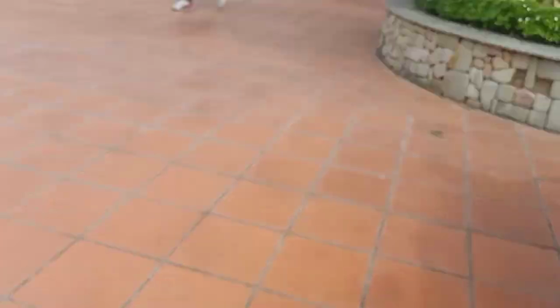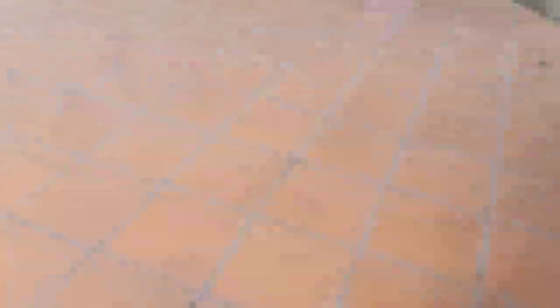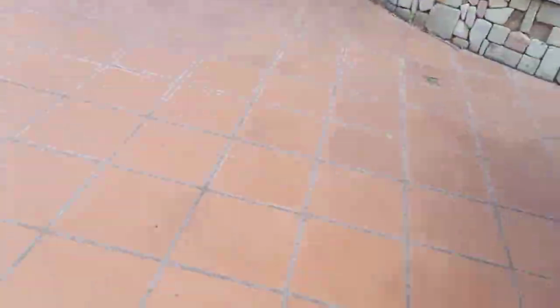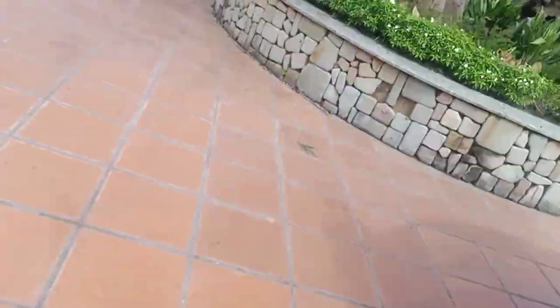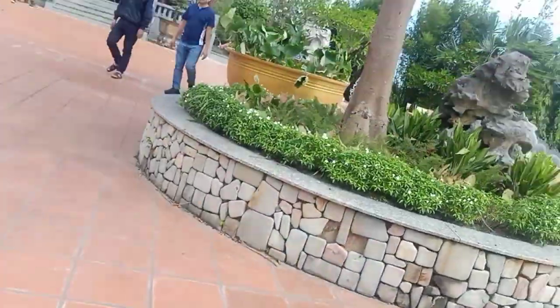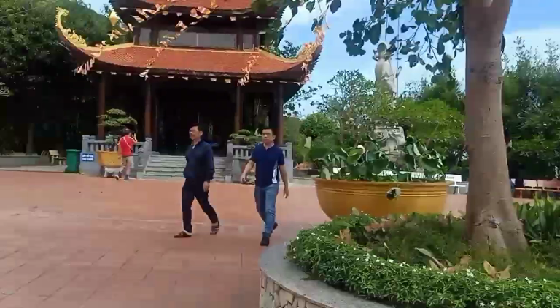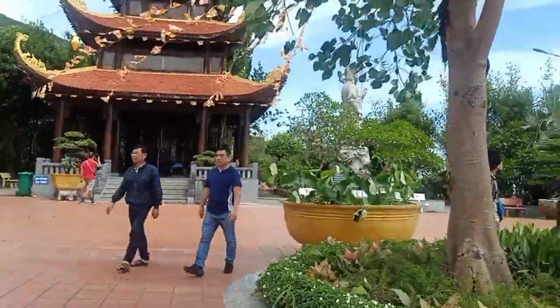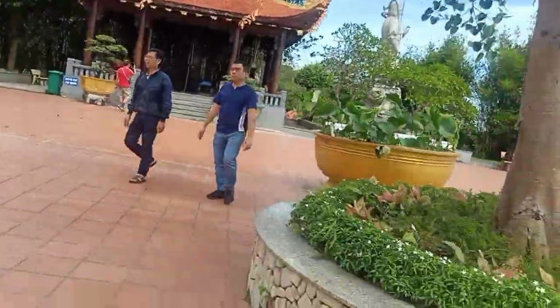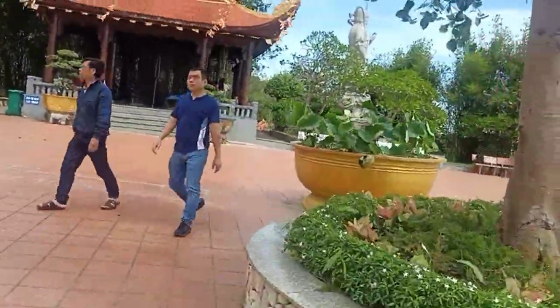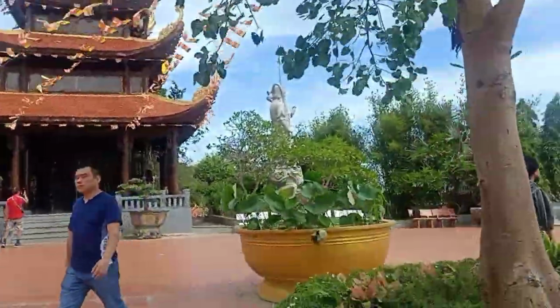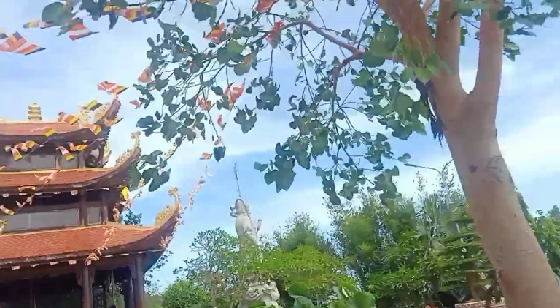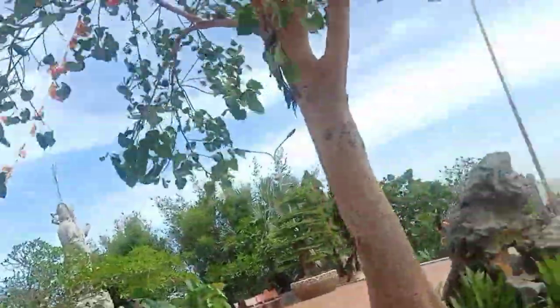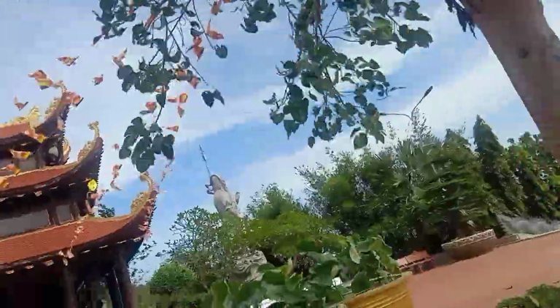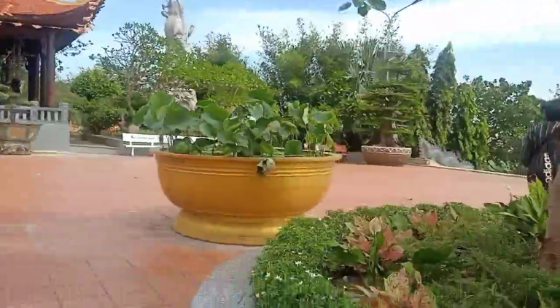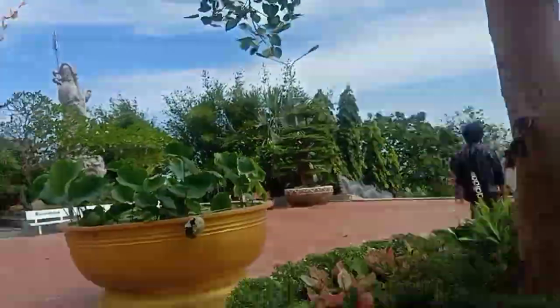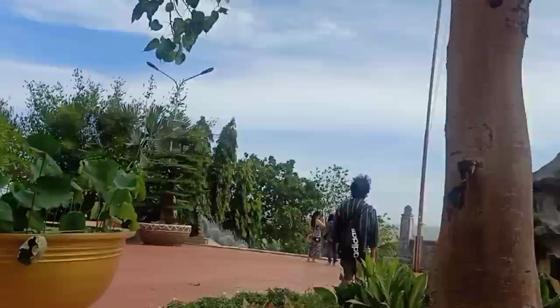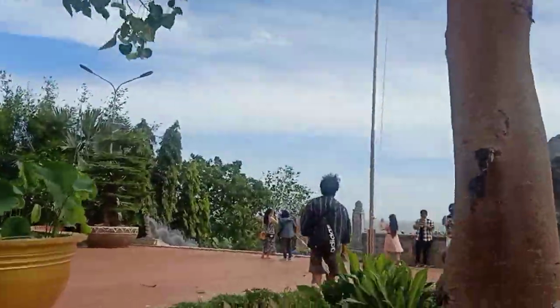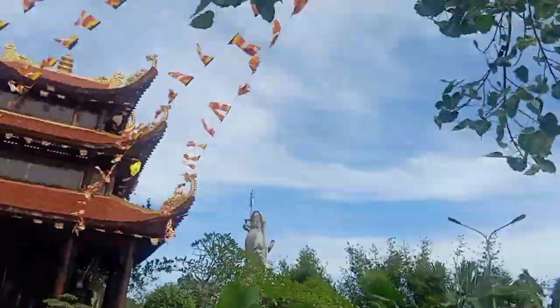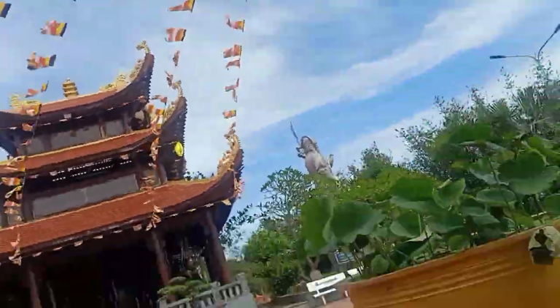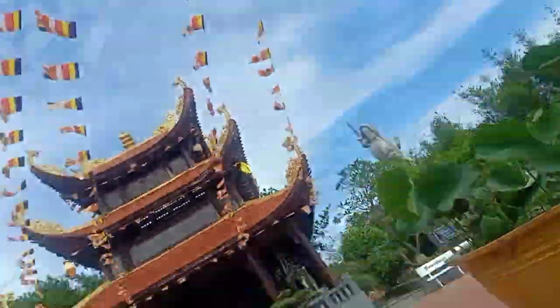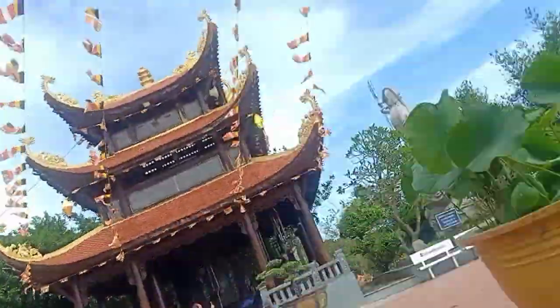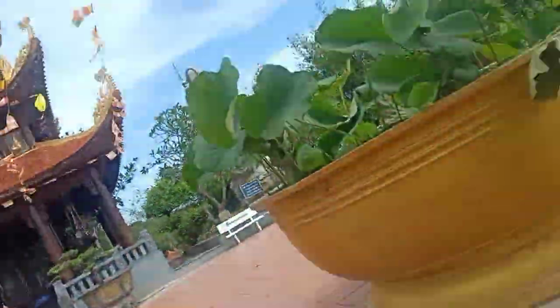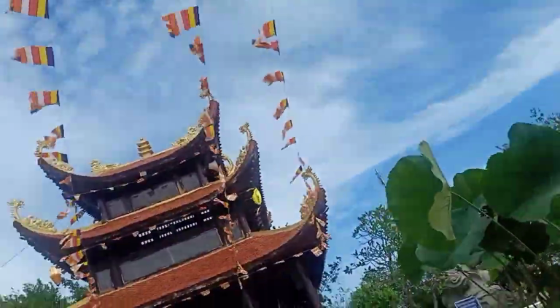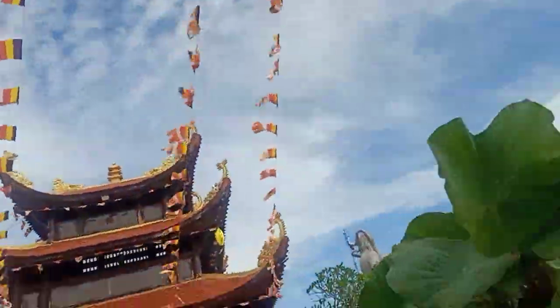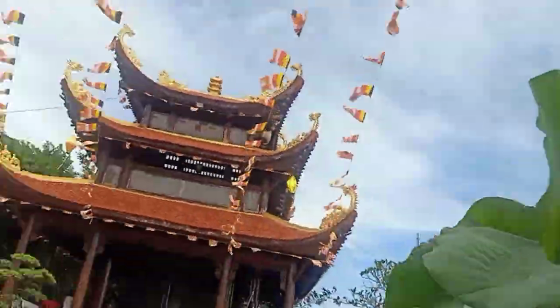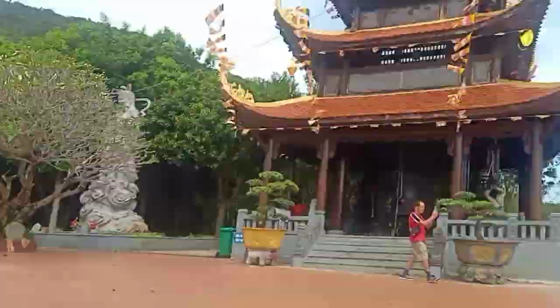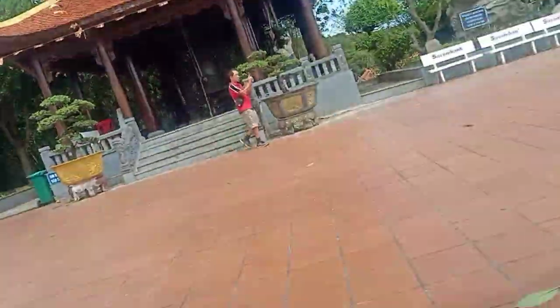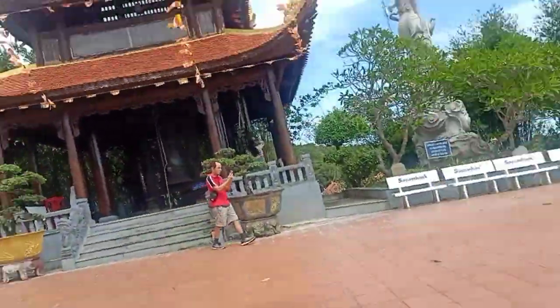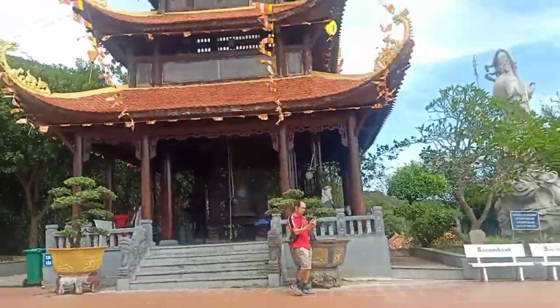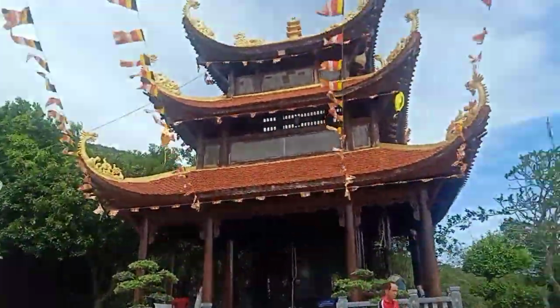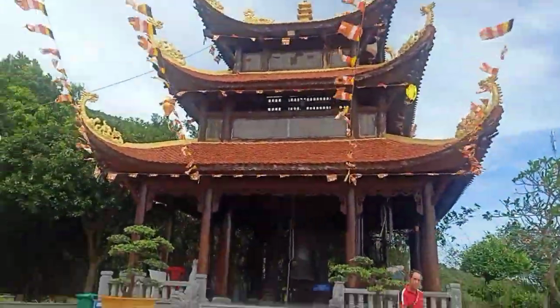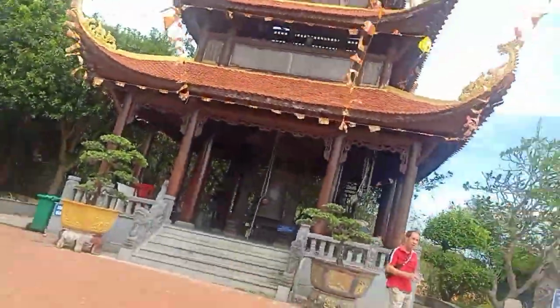I'm literally blowing away the camera - how is it so high? This is insane. The clock is insane and so weird. Temple here.